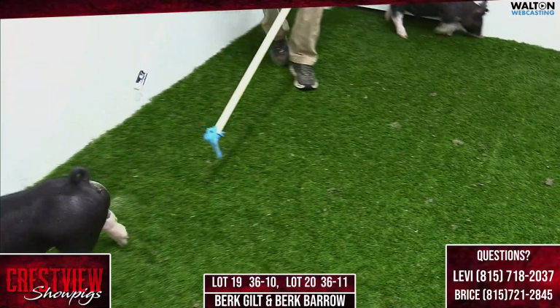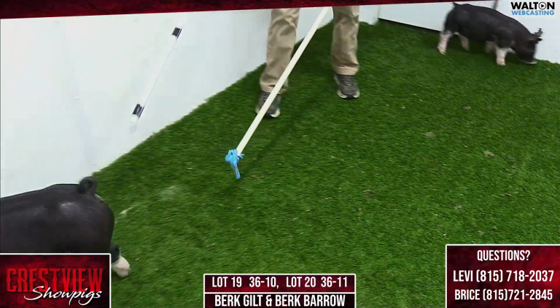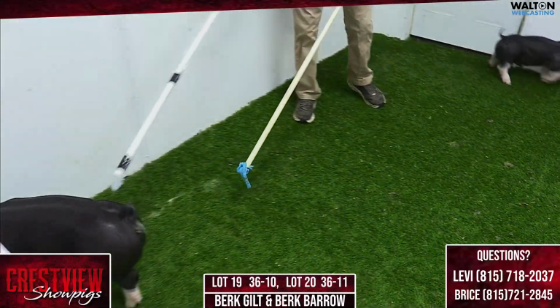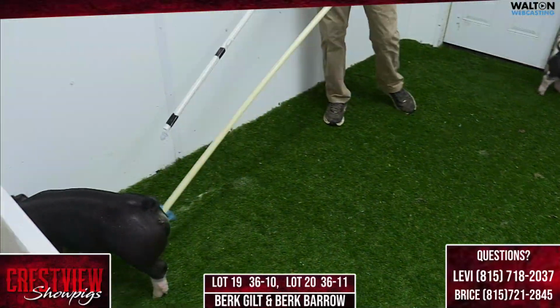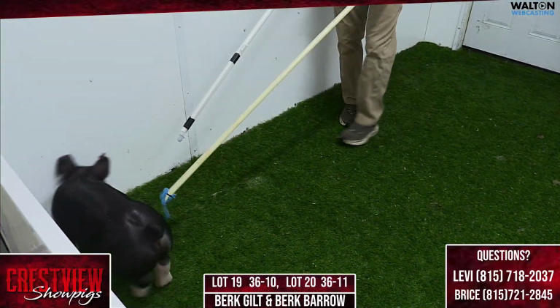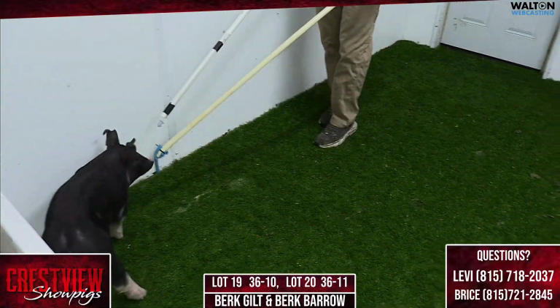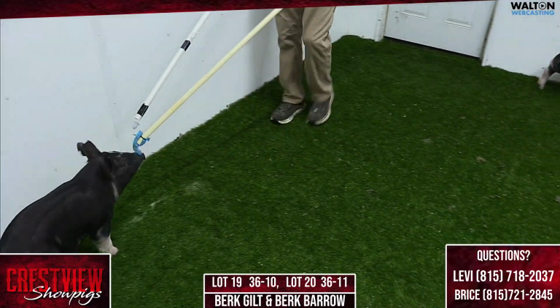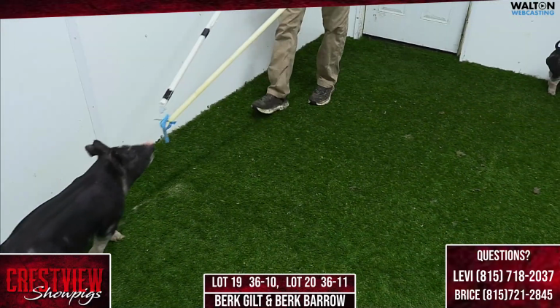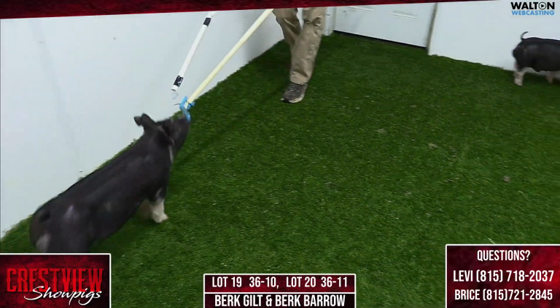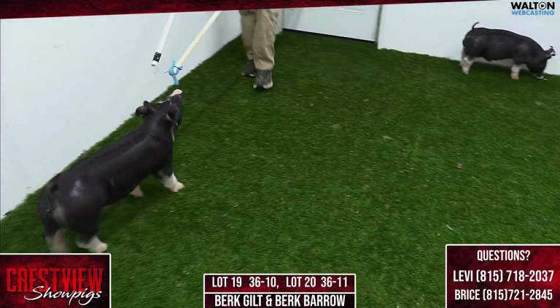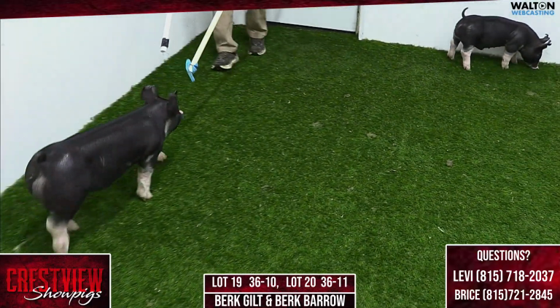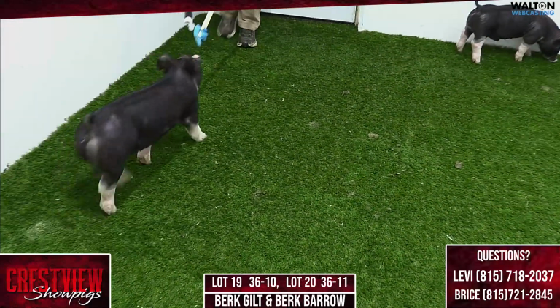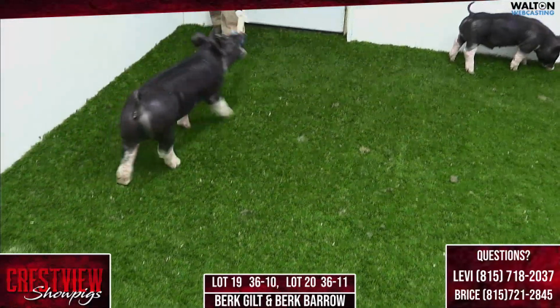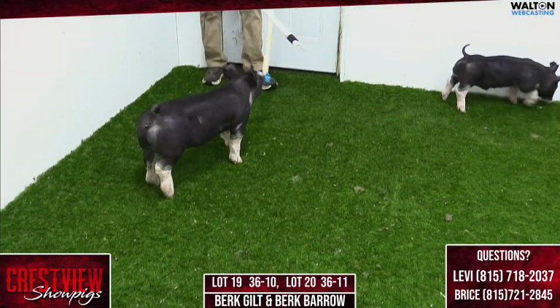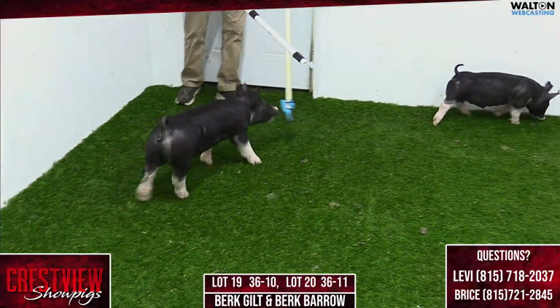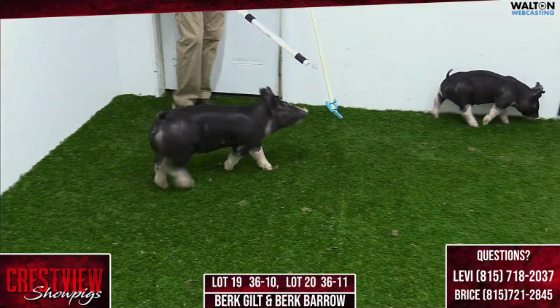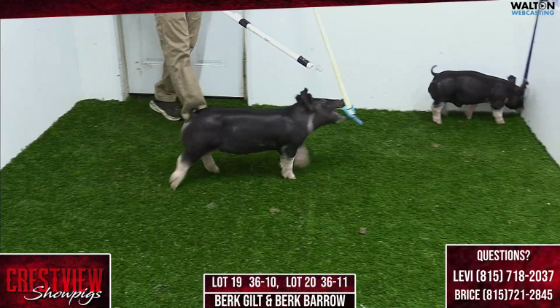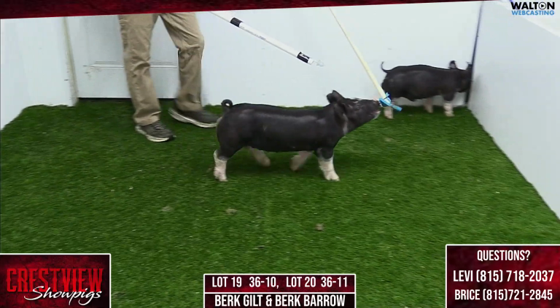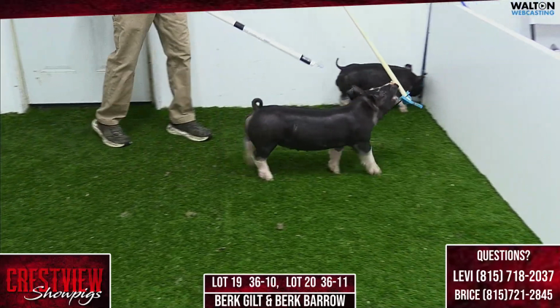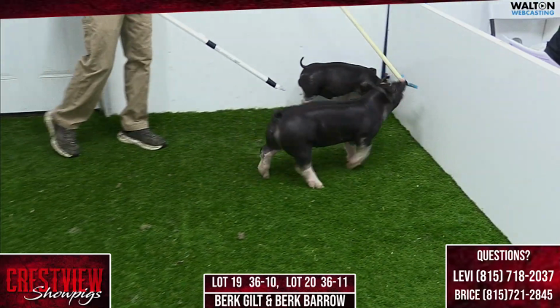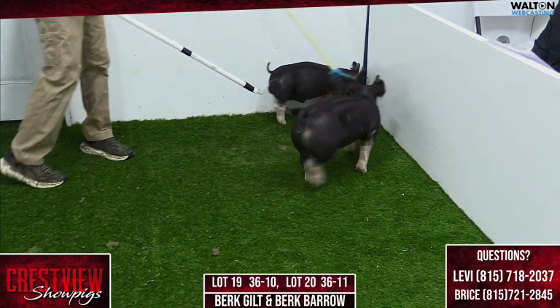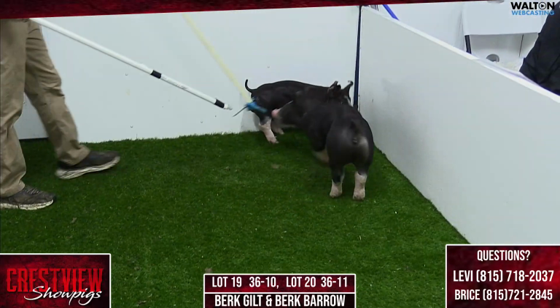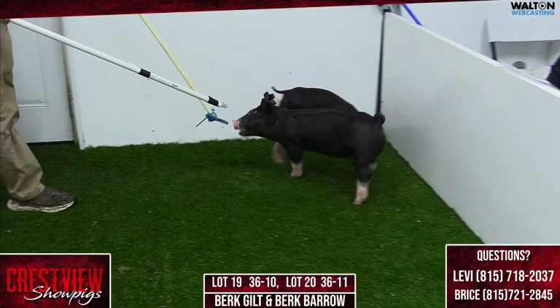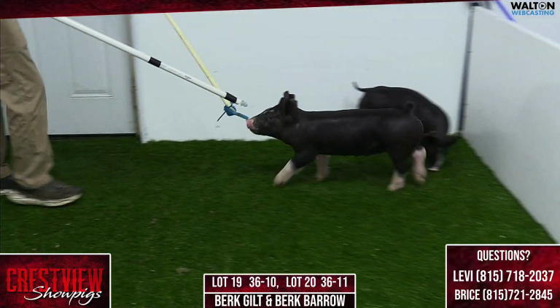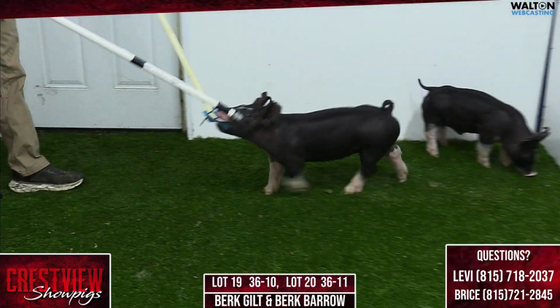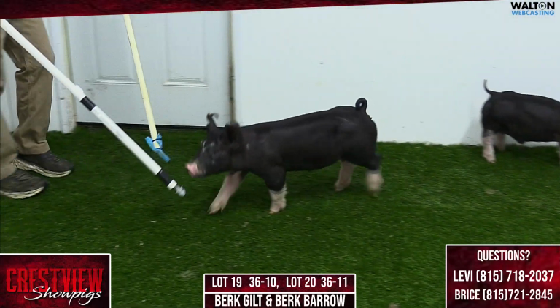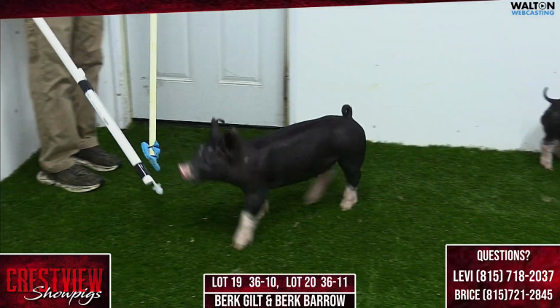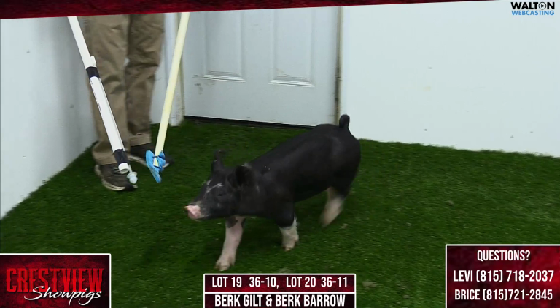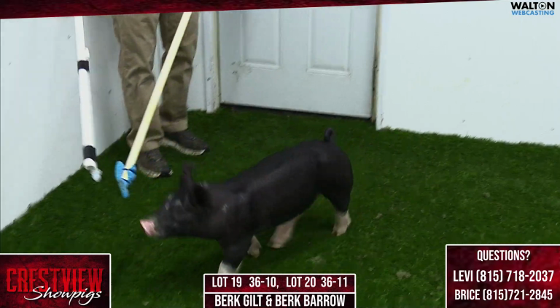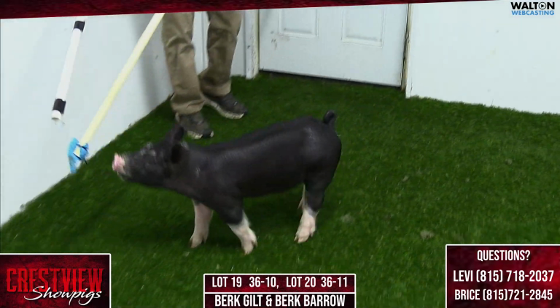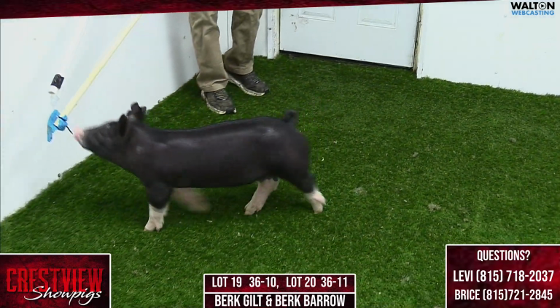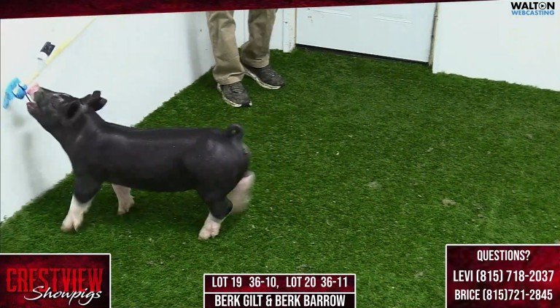She's got plenty of look. I'm not very smart, but I always learned growing up when you're buying gilts, buy out of deep, consistent litters. And I think there's an opportunity with a trio of gilts here from an awesome litter of Berkshires to maybe set yourself up after the show ring in the south pen.